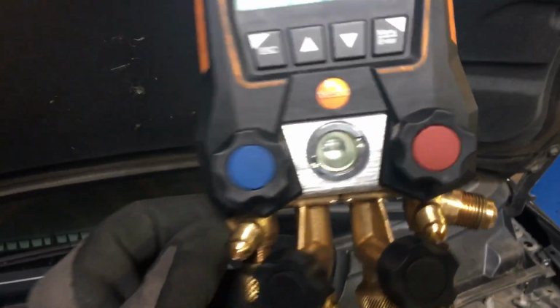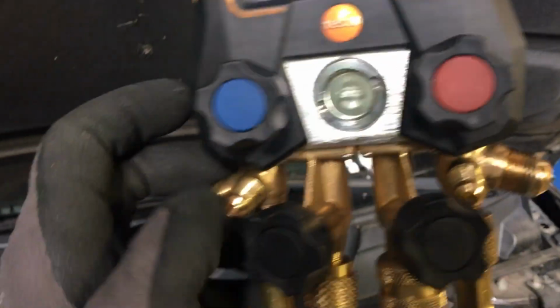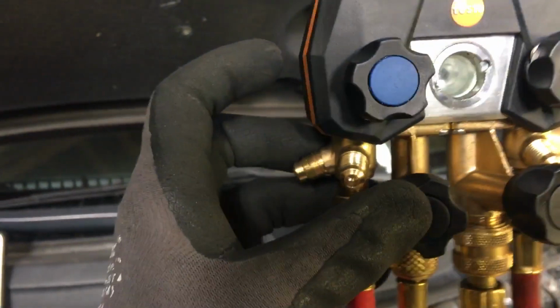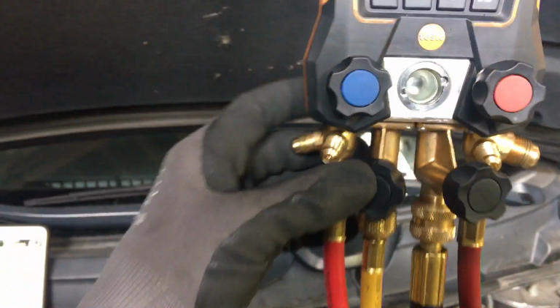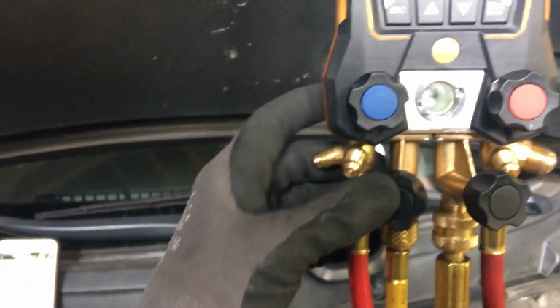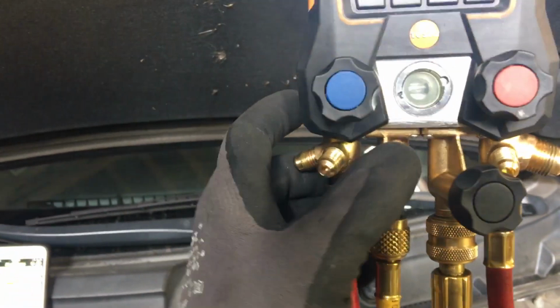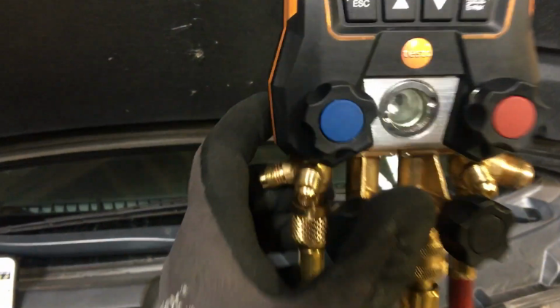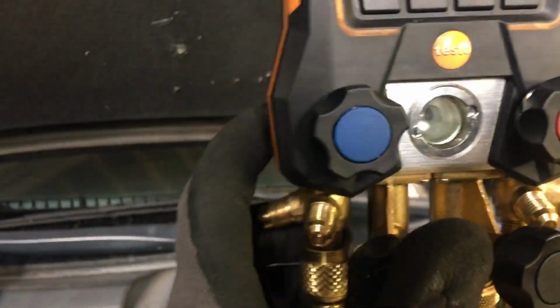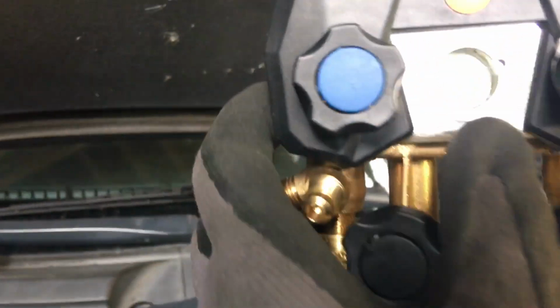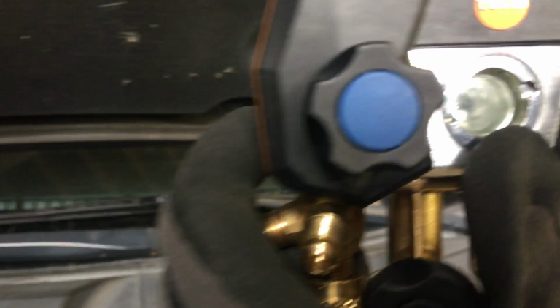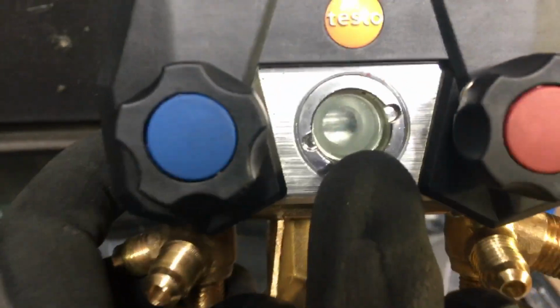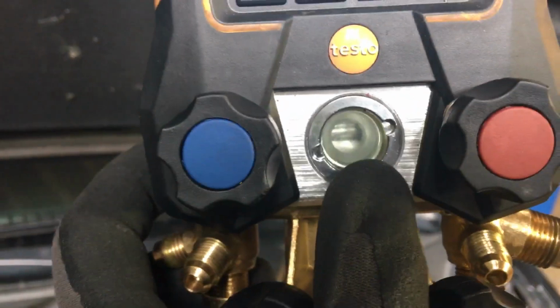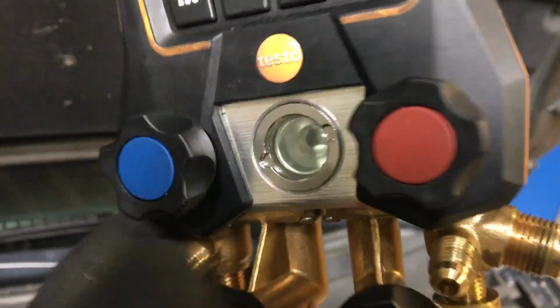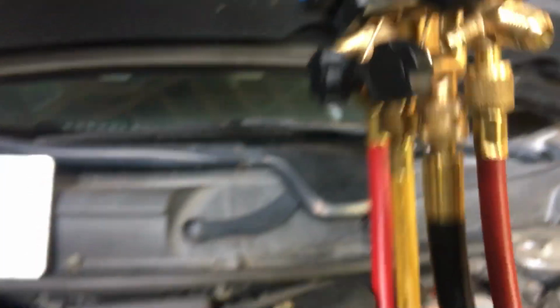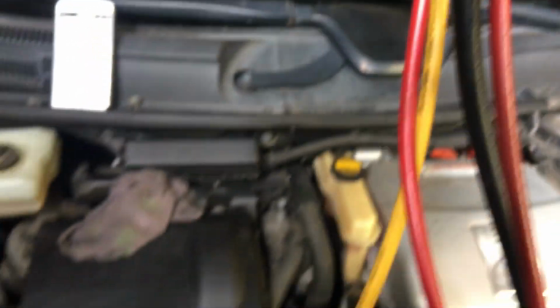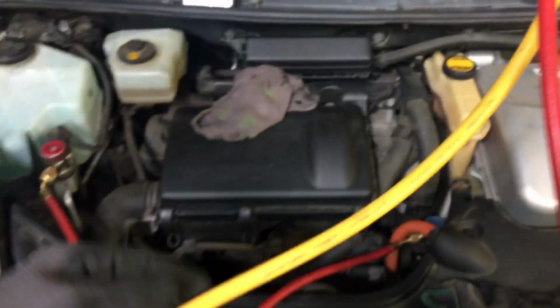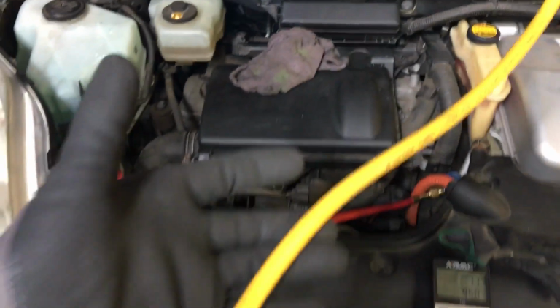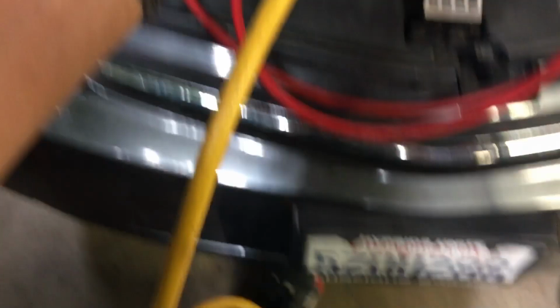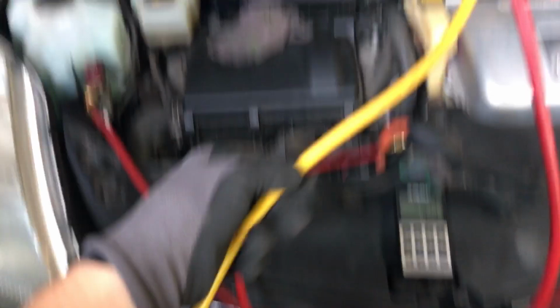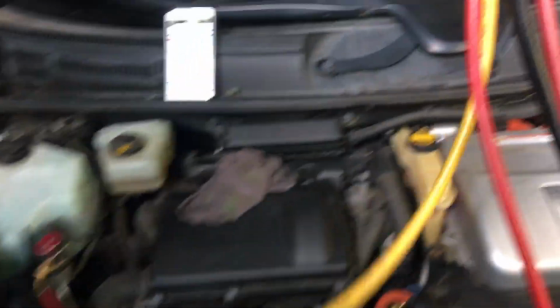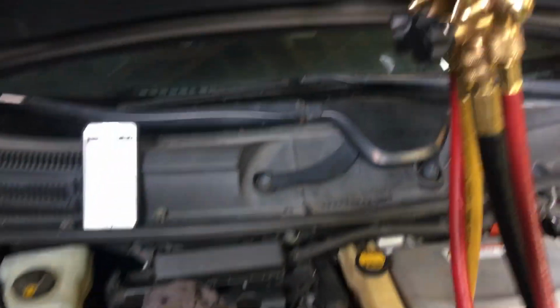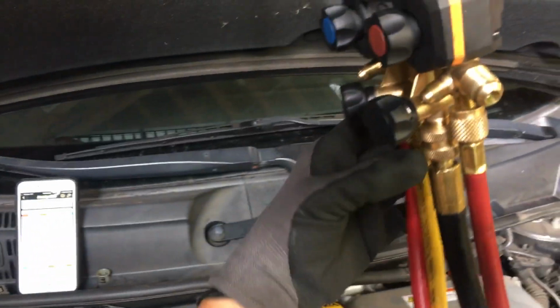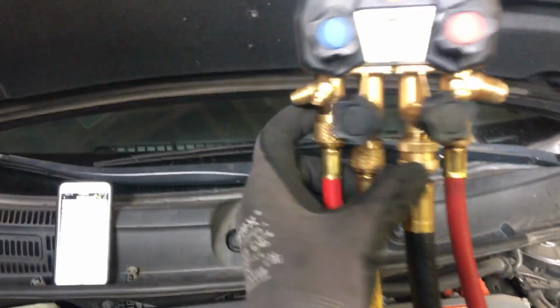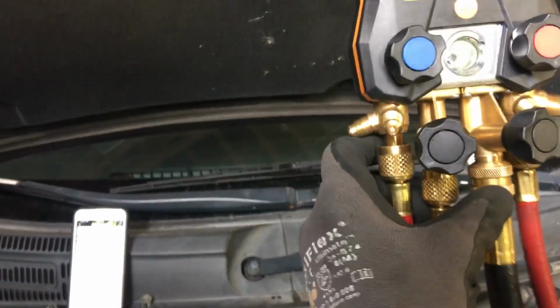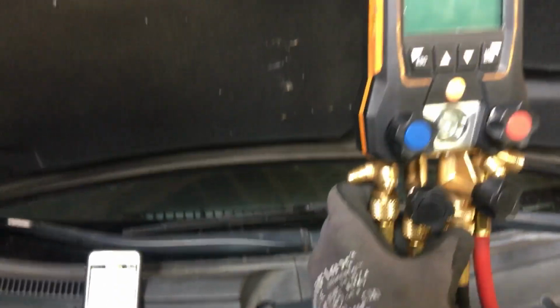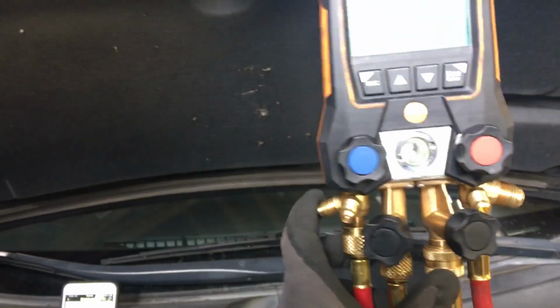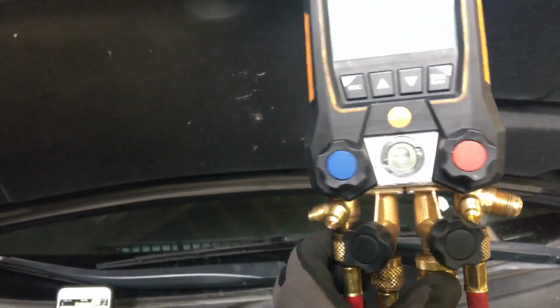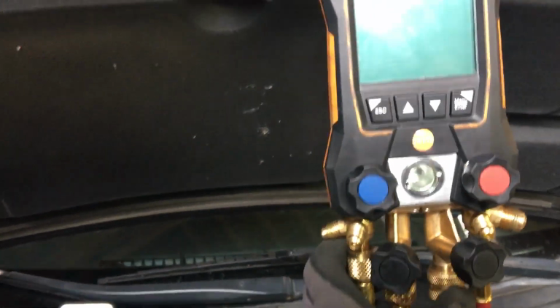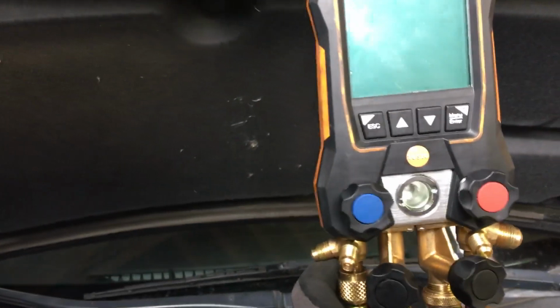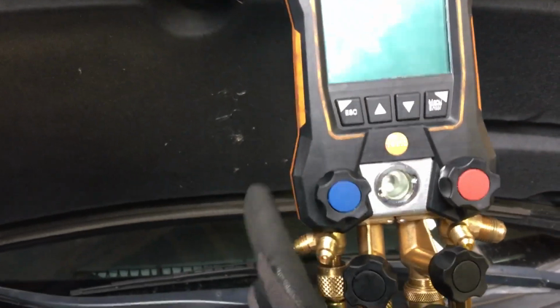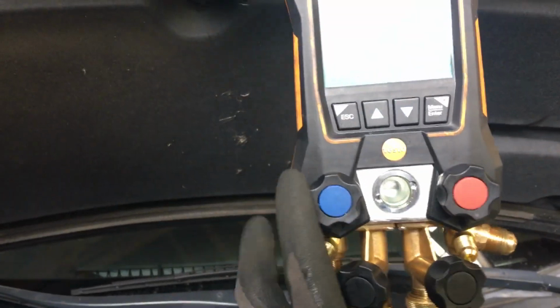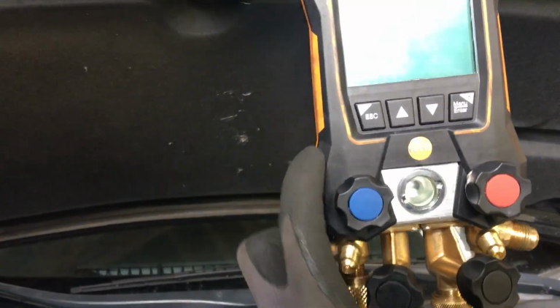Here's something I don't think I've shown you before, so pay attention to the sight glass. The yellow charging hose is filled with liquid refrigerant and the system is running. The low side is down to around 30 psi.